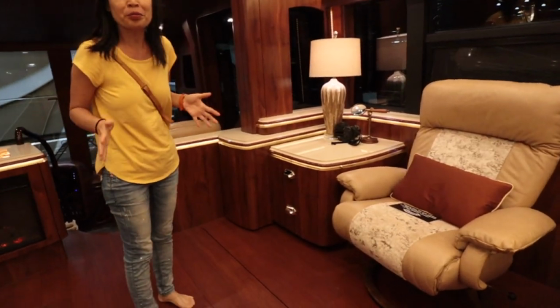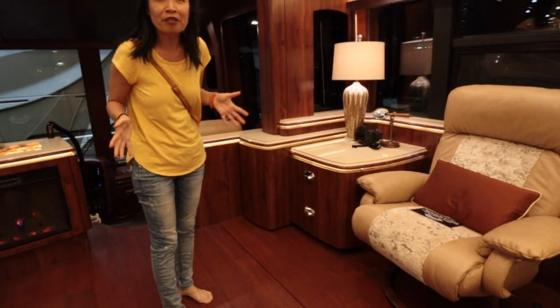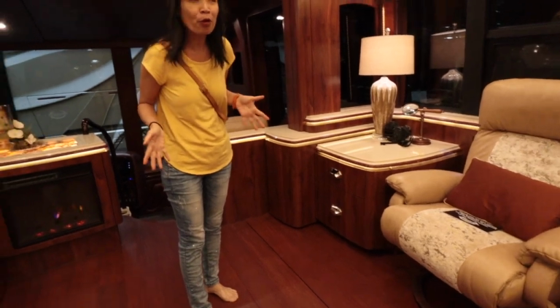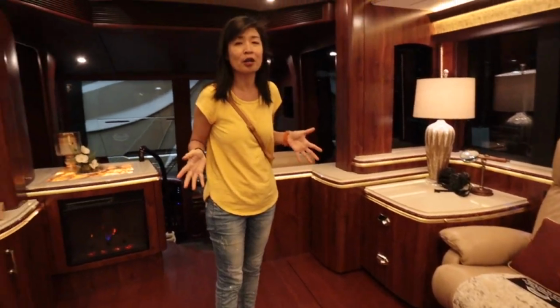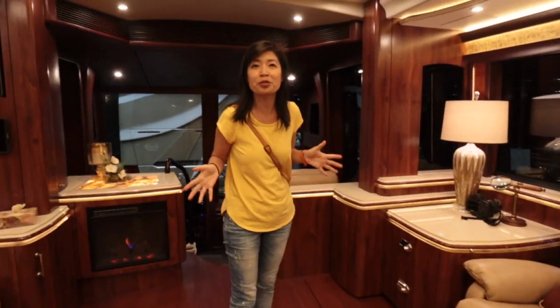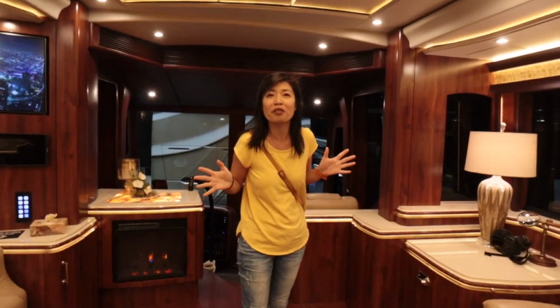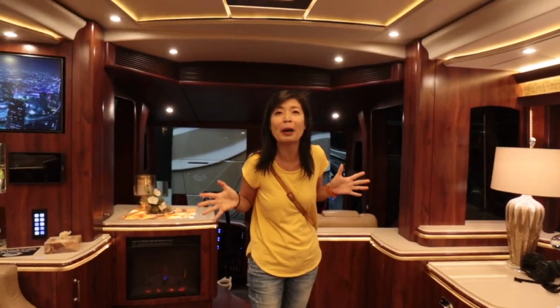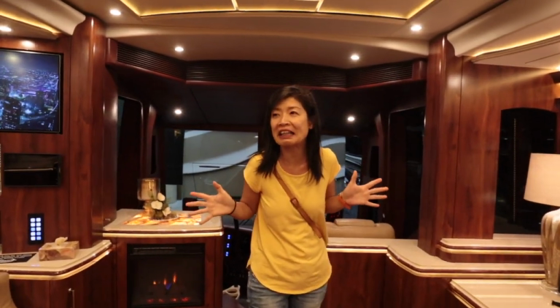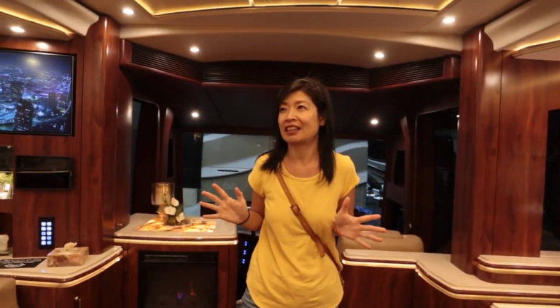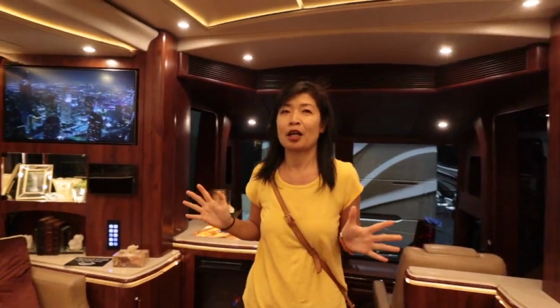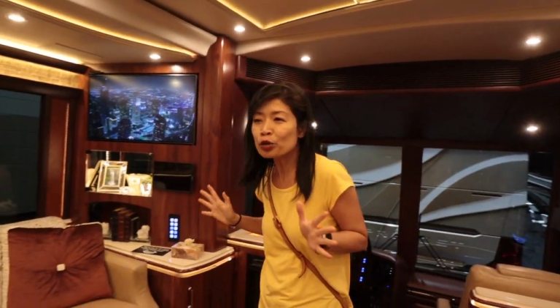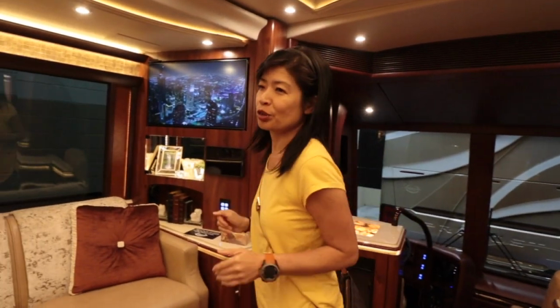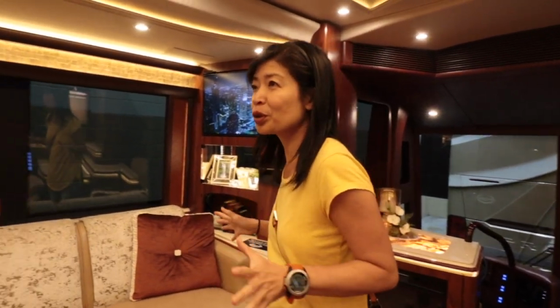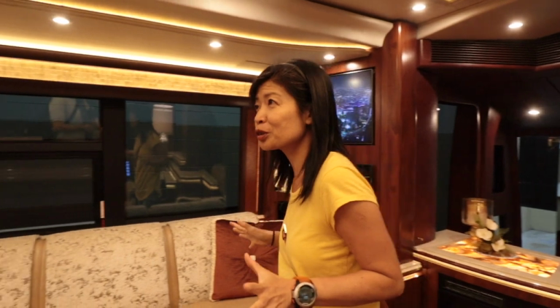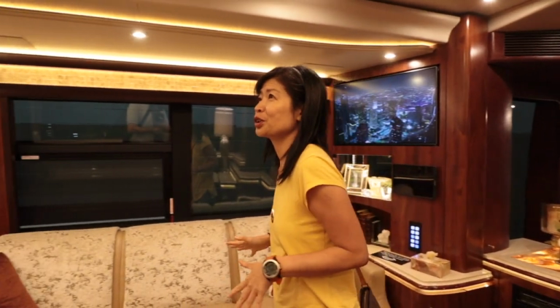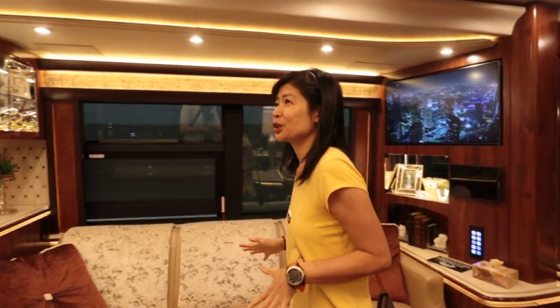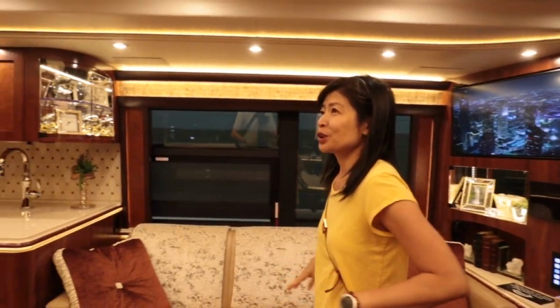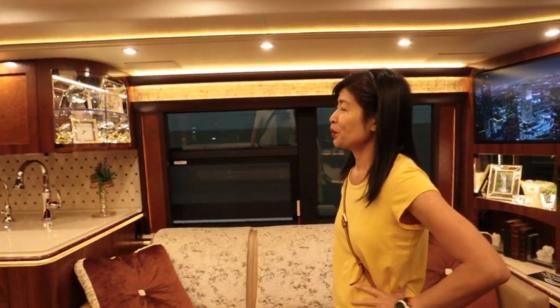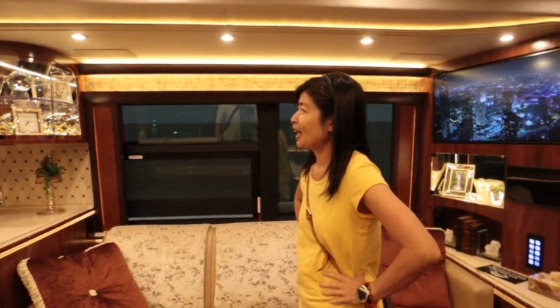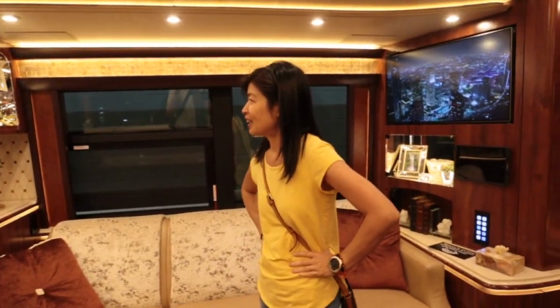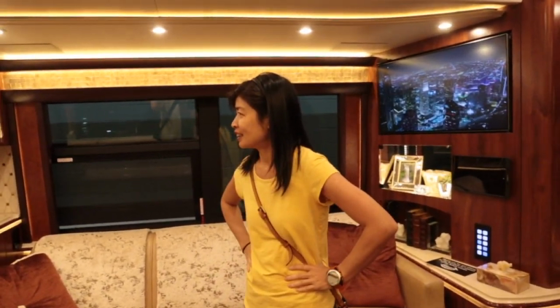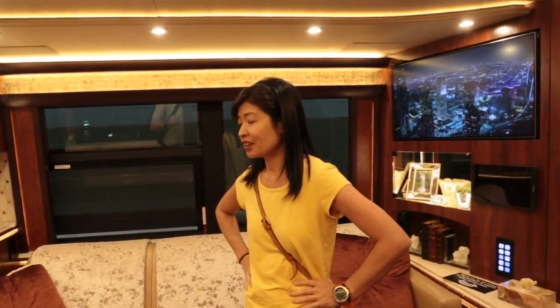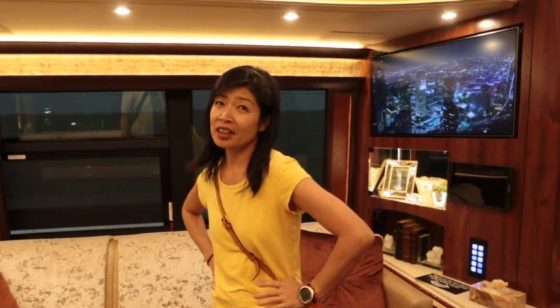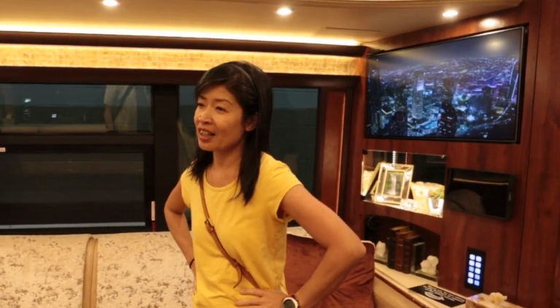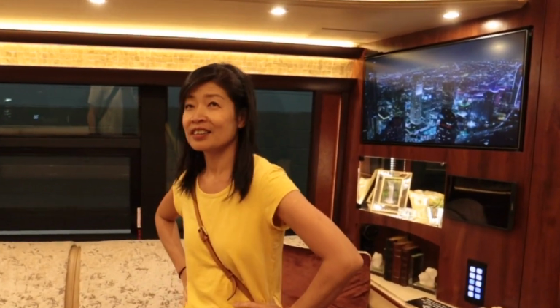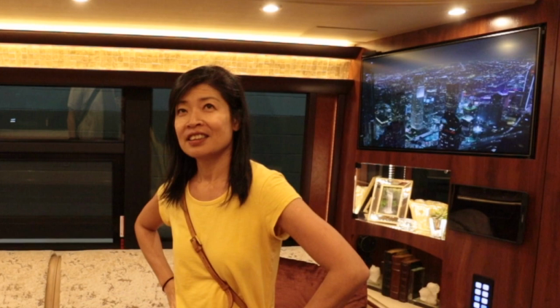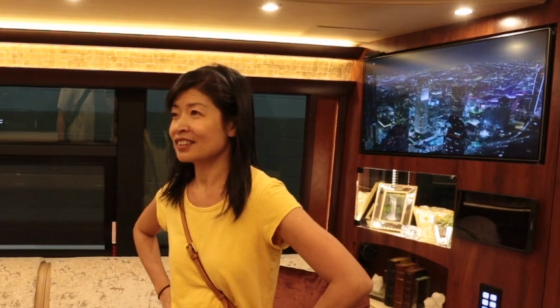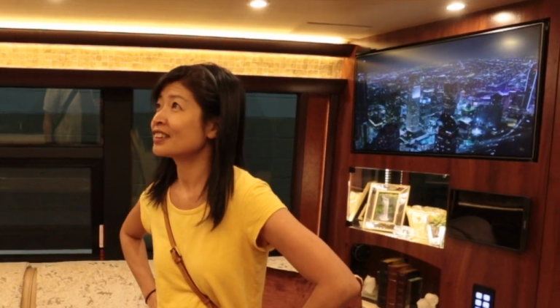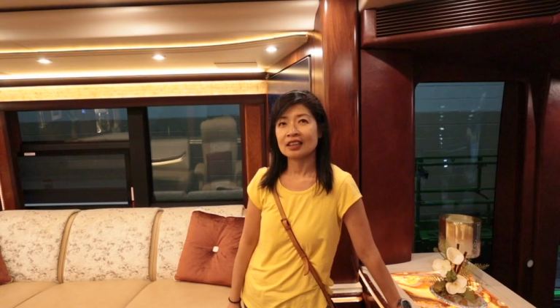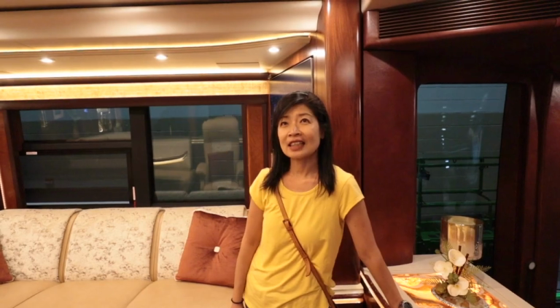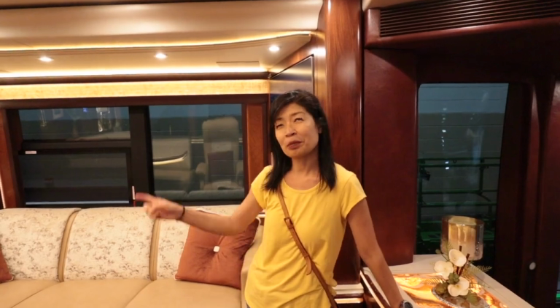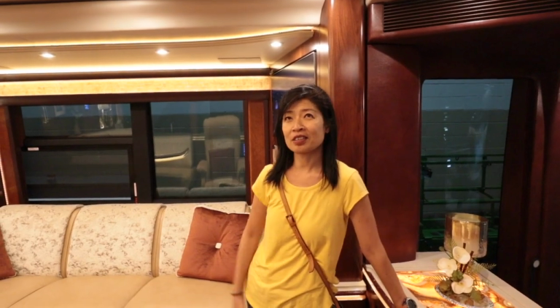This is a $2.4, almost $2.5 million motor coach. You could buy a nice house for that — but this is a house on wheels. You can go anywhere.